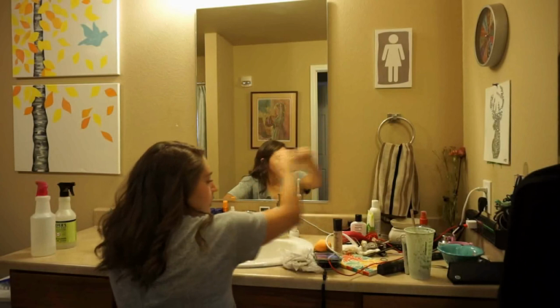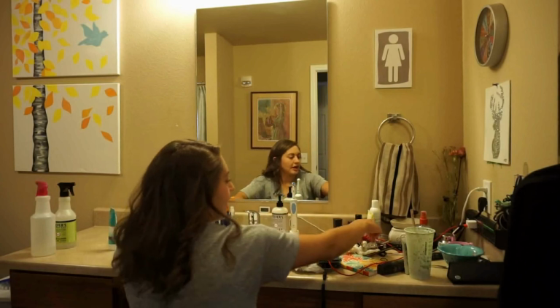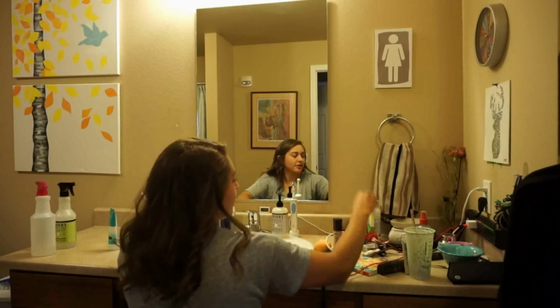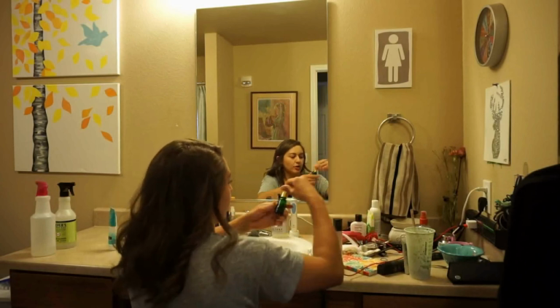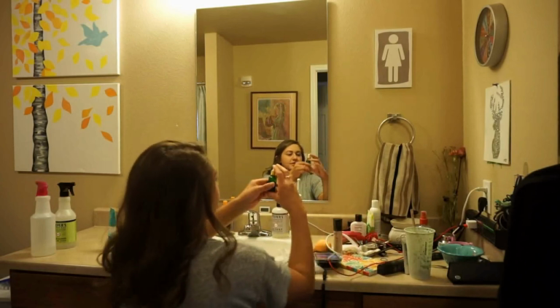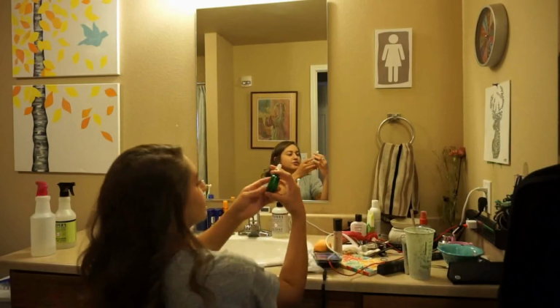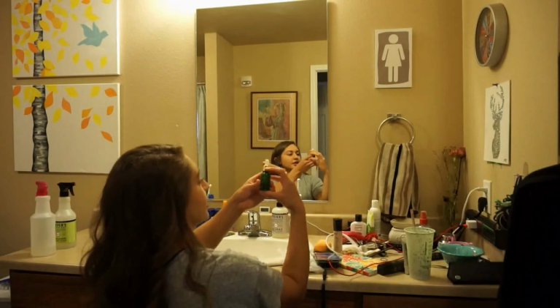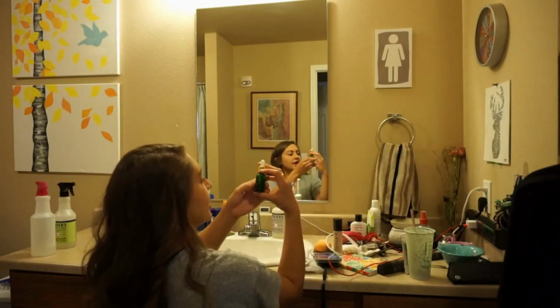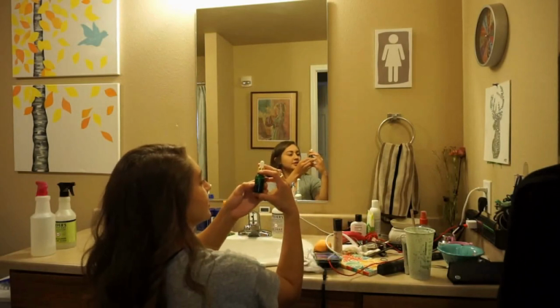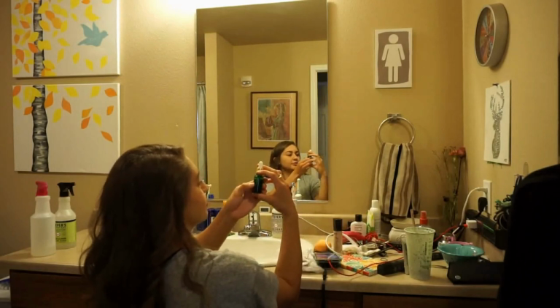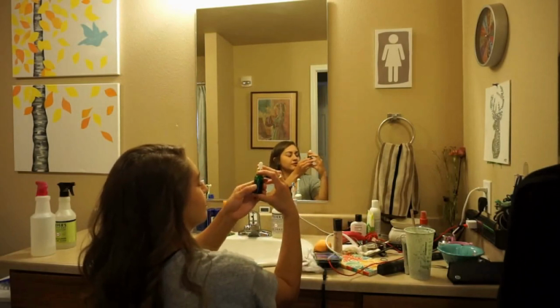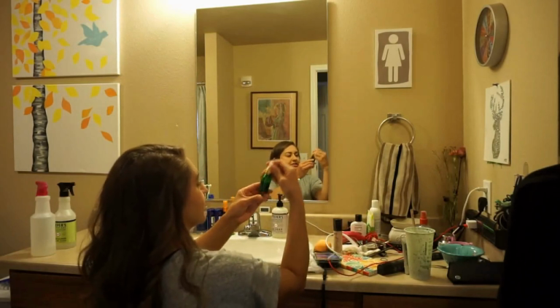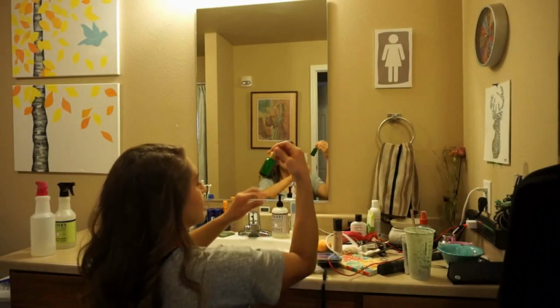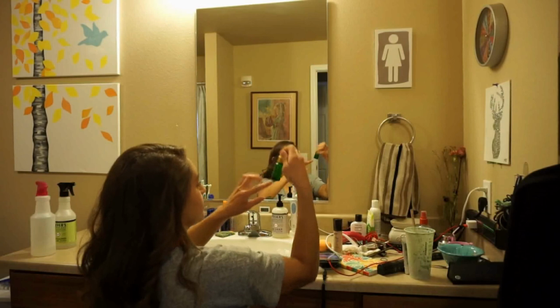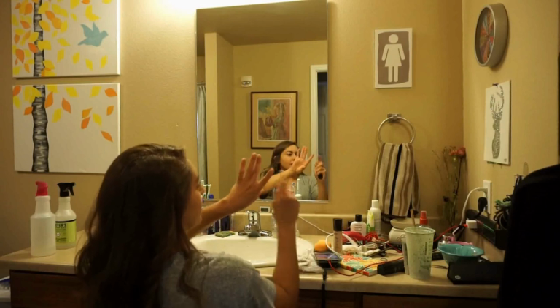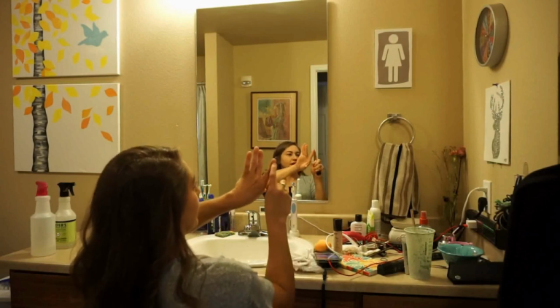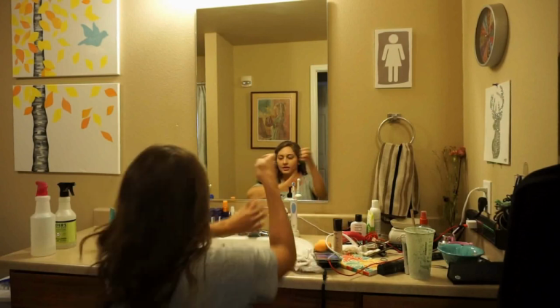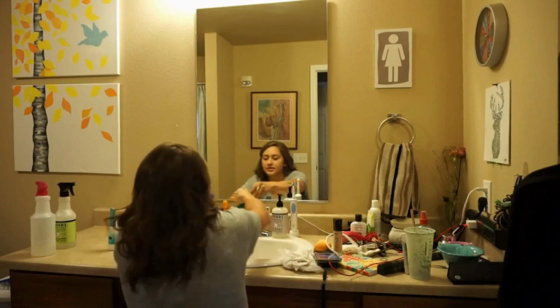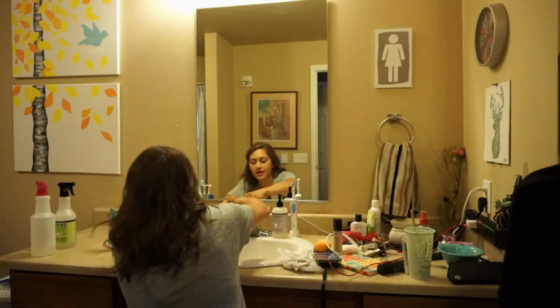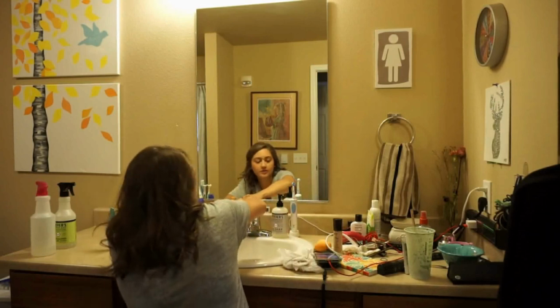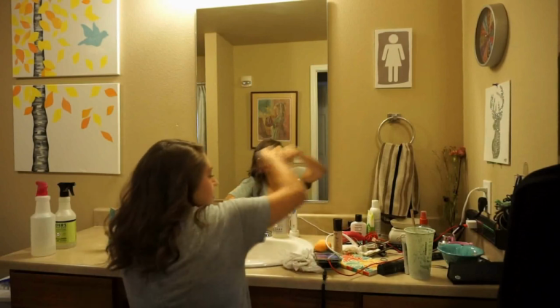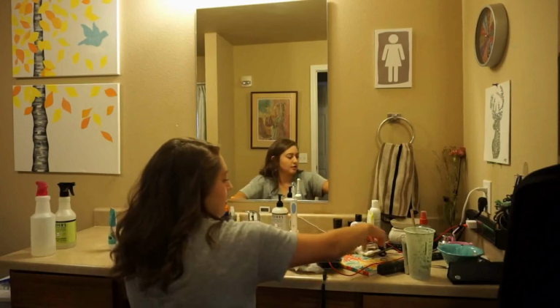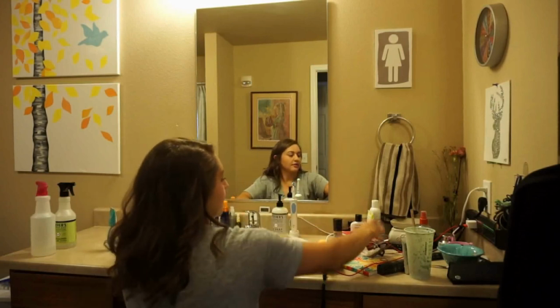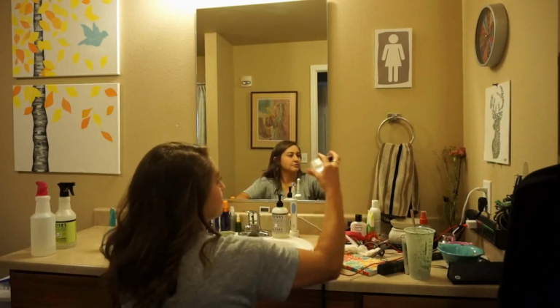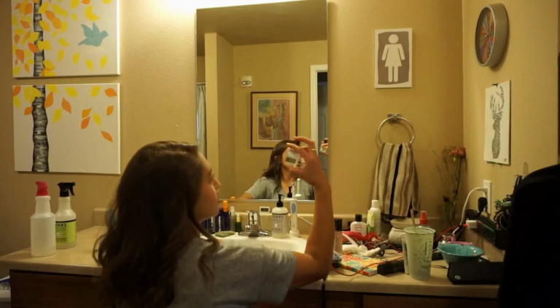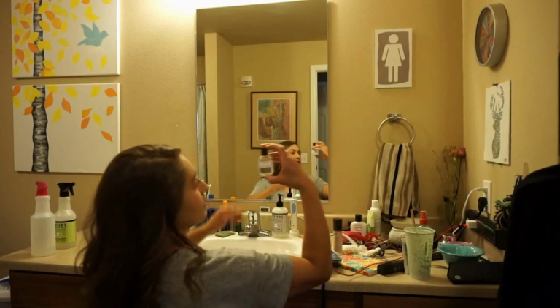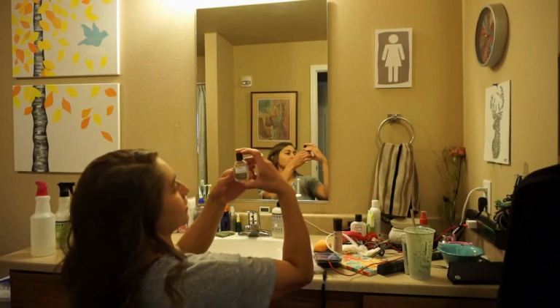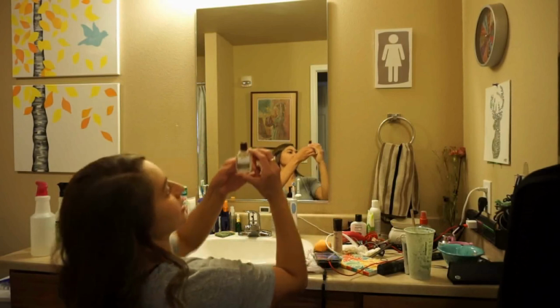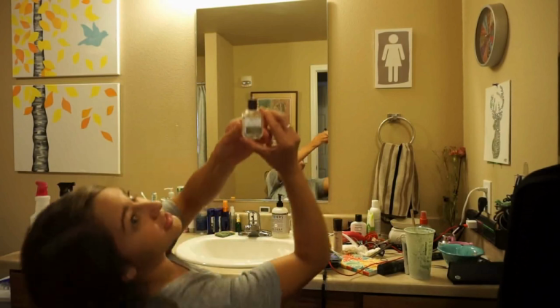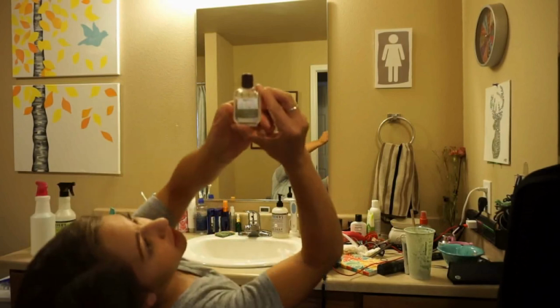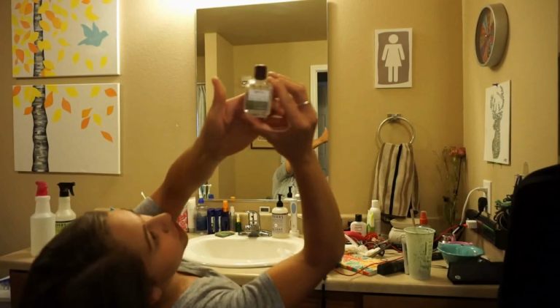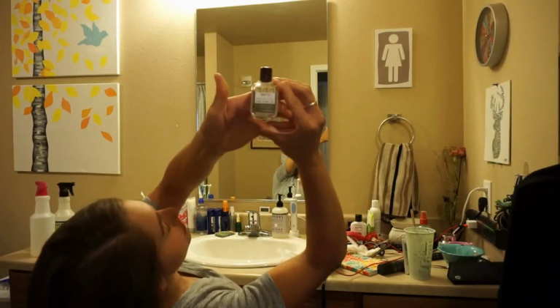I have some other oils. This one is for your nails — it's the Beauty Frizz, you drip it on the ends of your nails. And then some Tea Tree Oil, this is Trader Joe's.